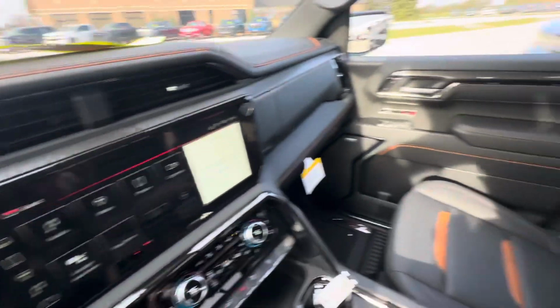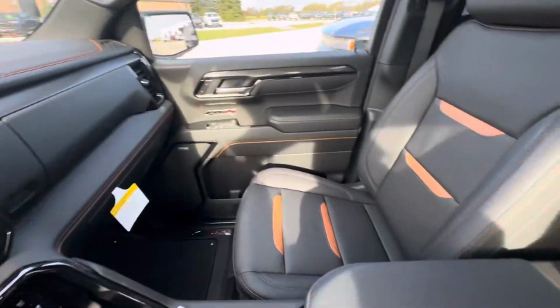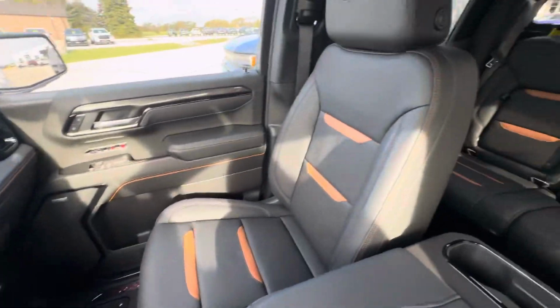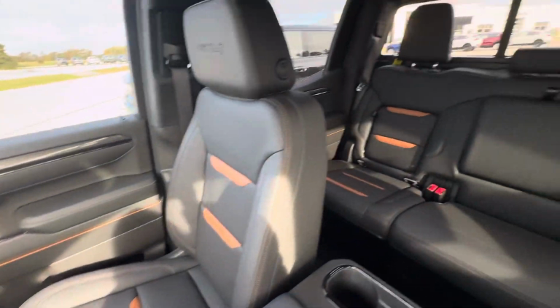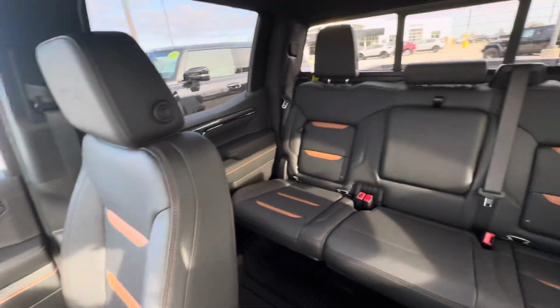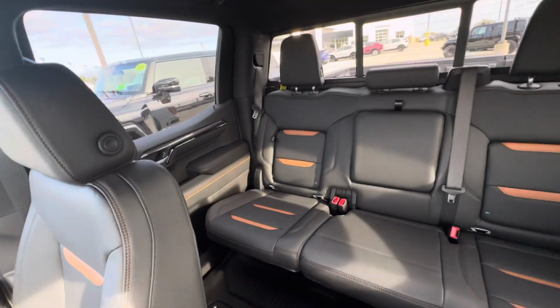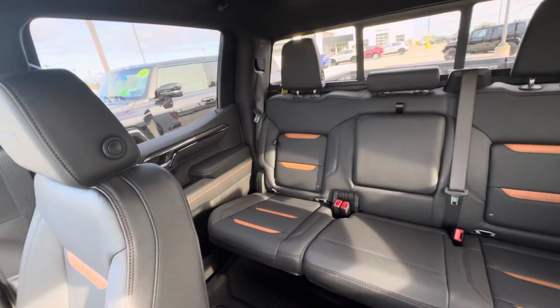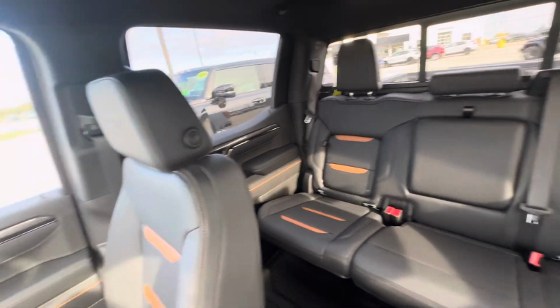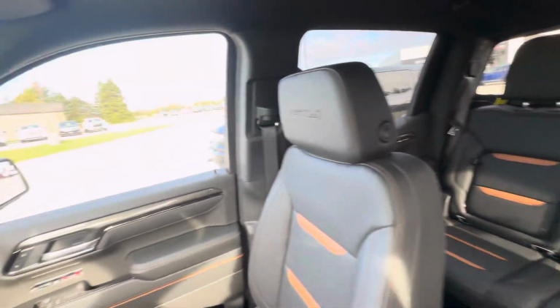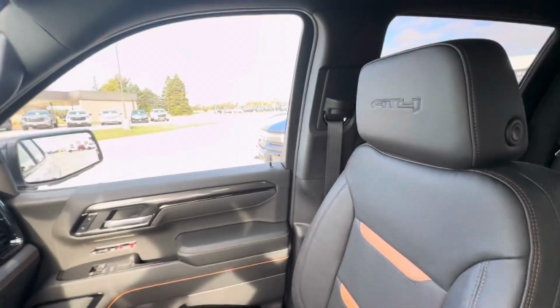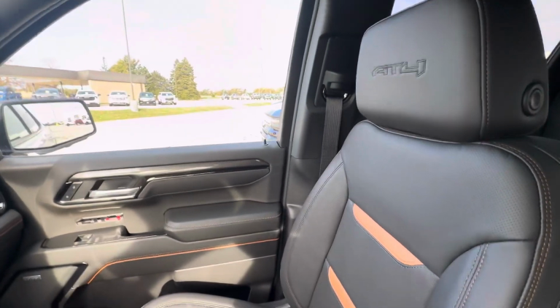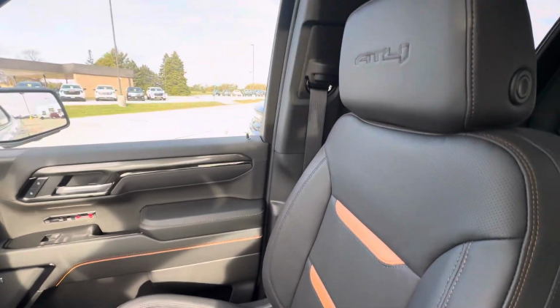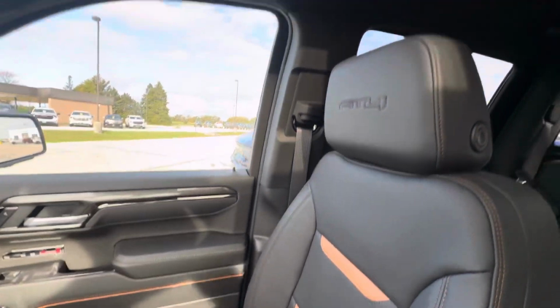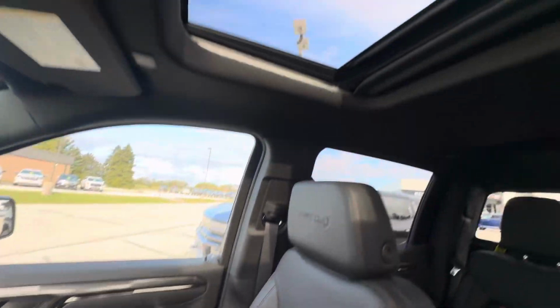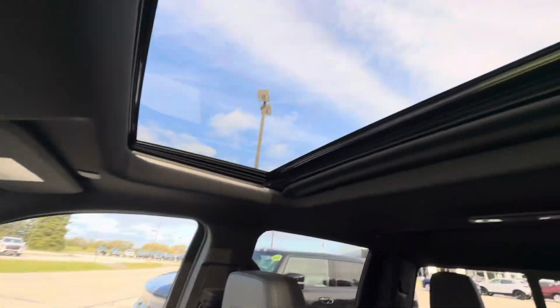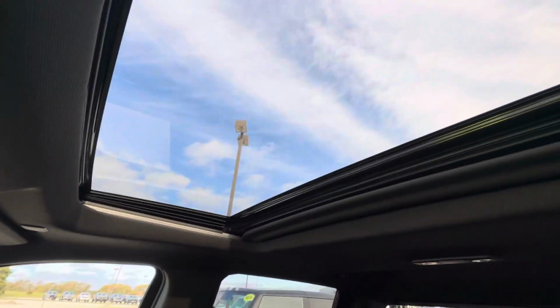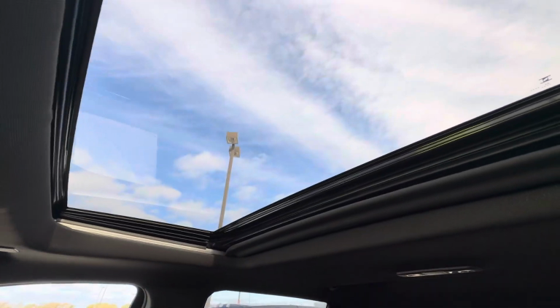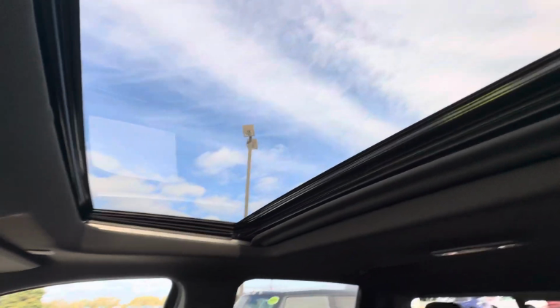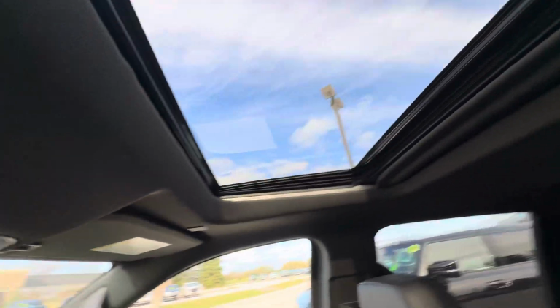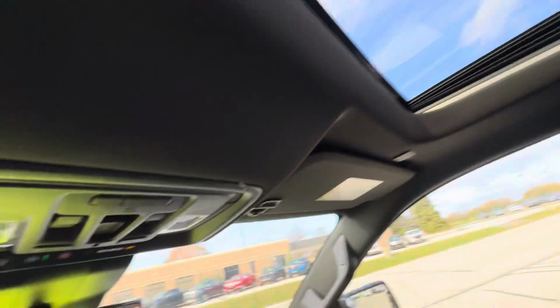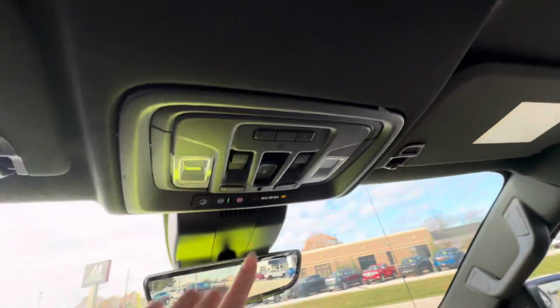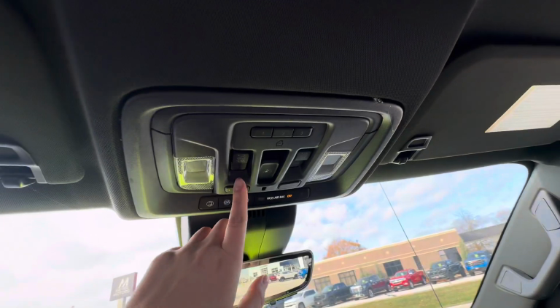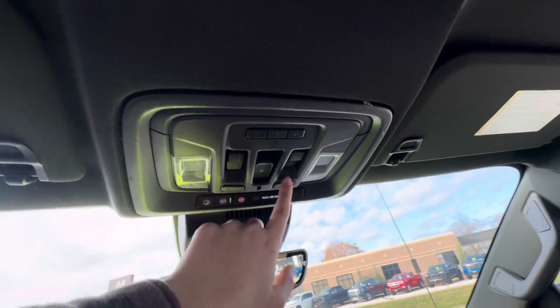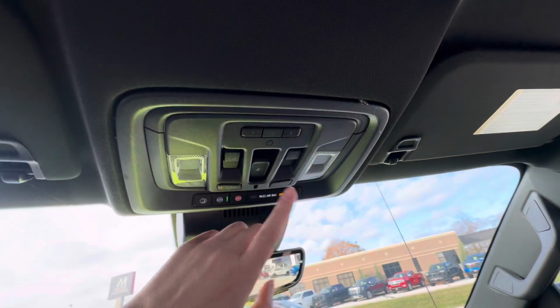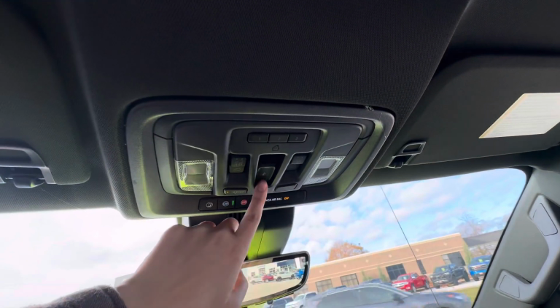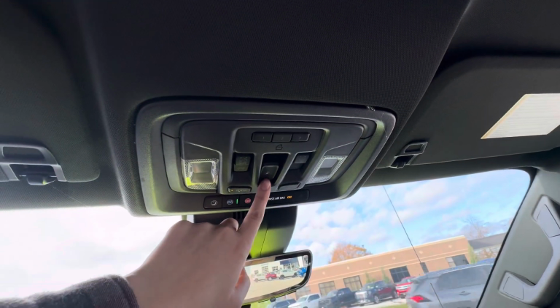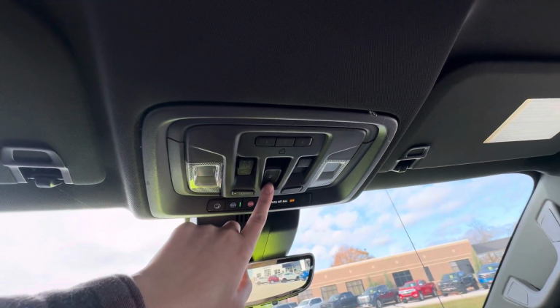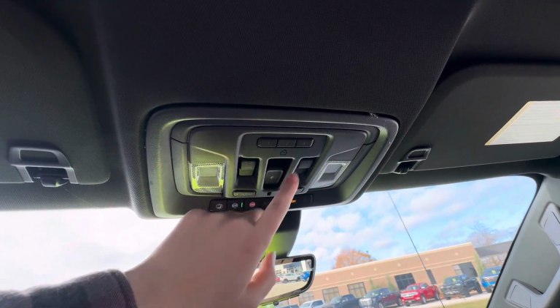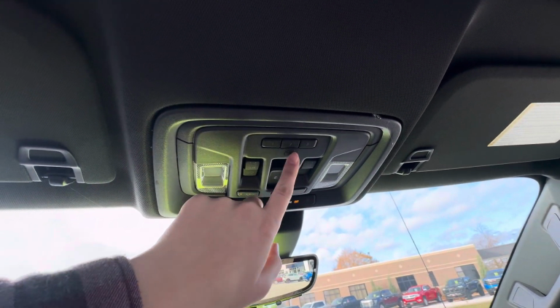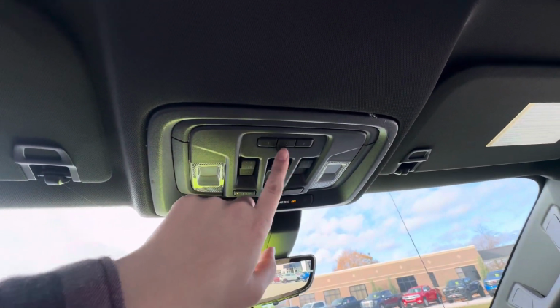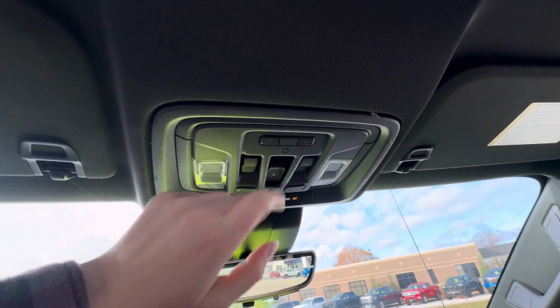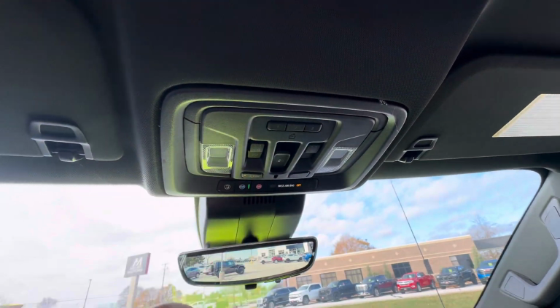This is what the interior looks like. You do have a sunroof above. The sunroof controls are going to be right up here. You do have your power sliding rear window and your garage door openers.